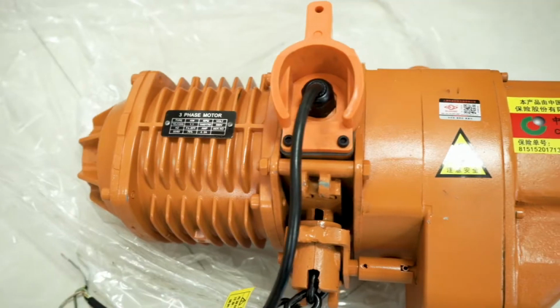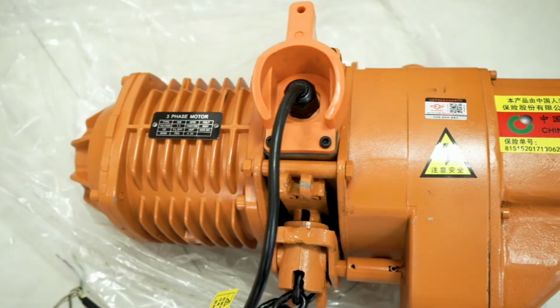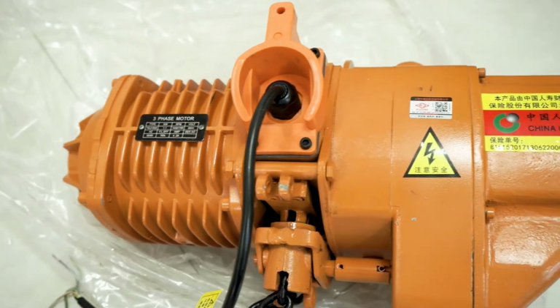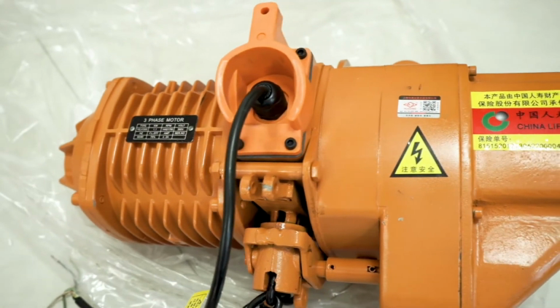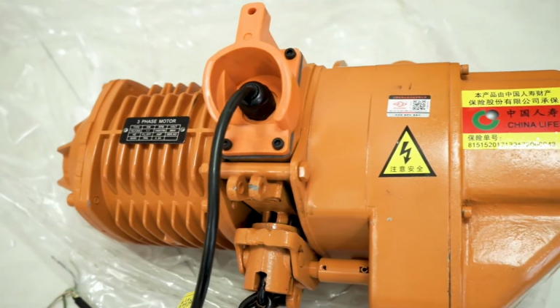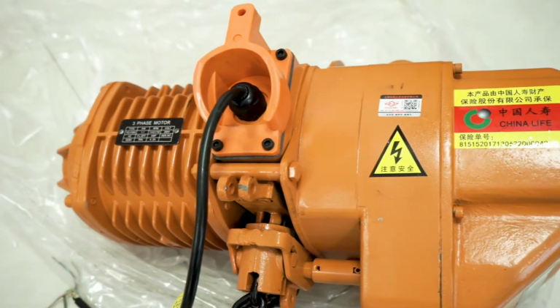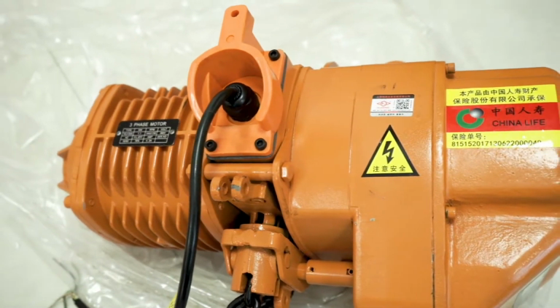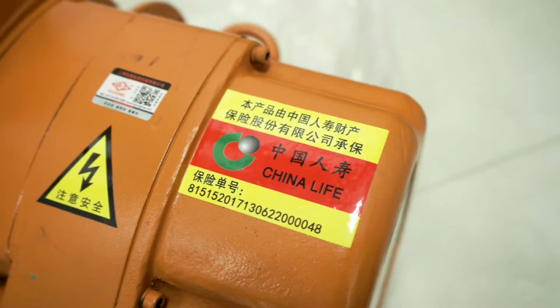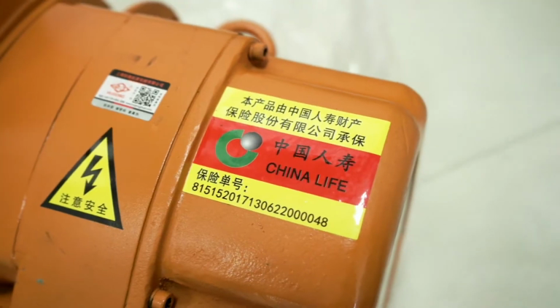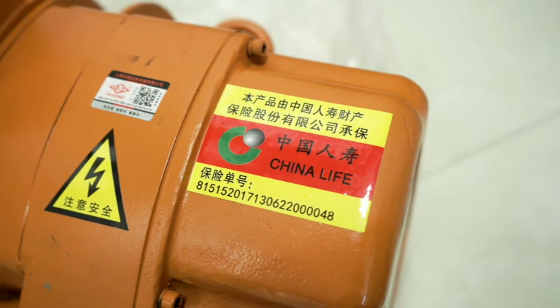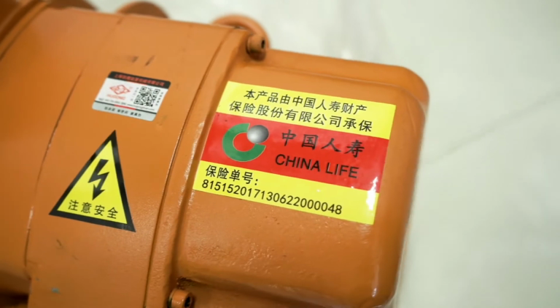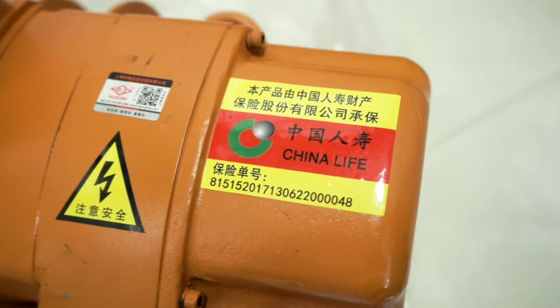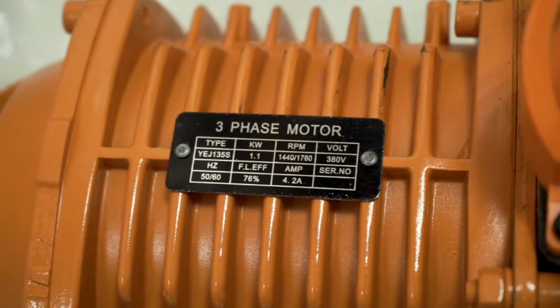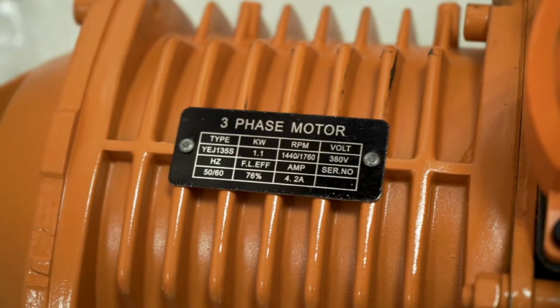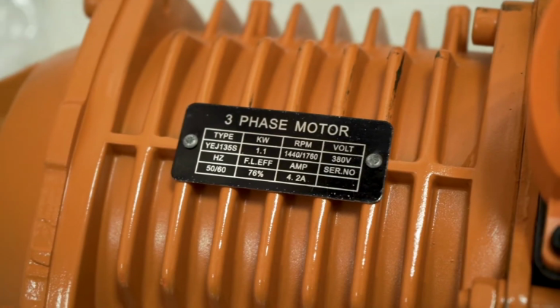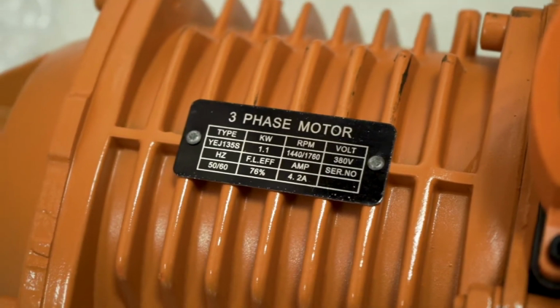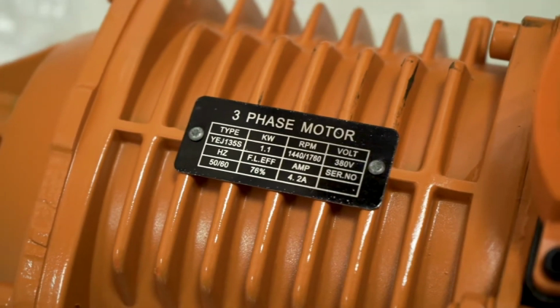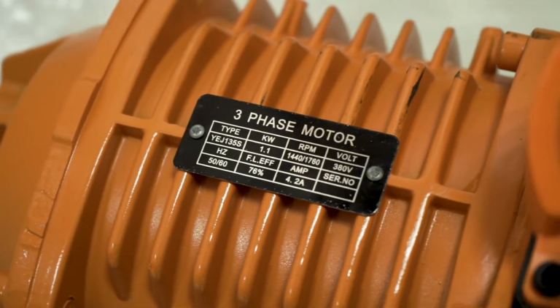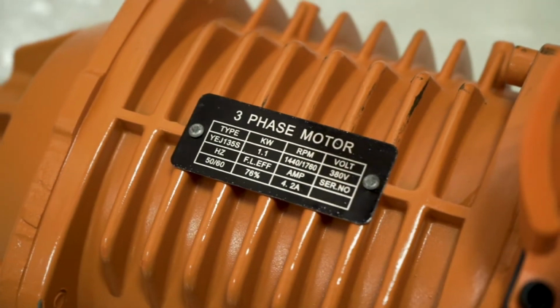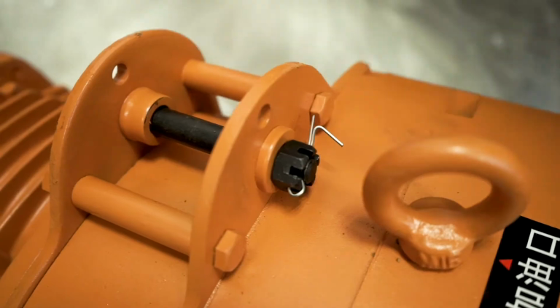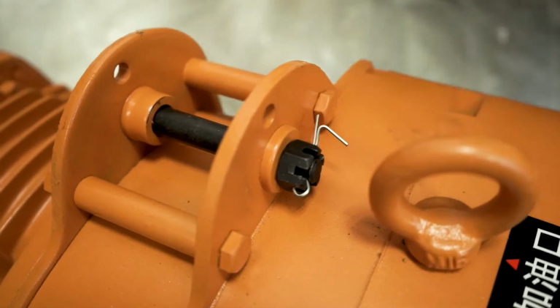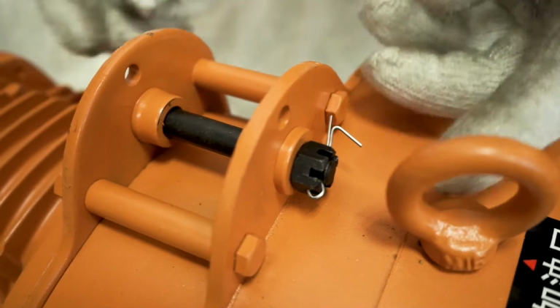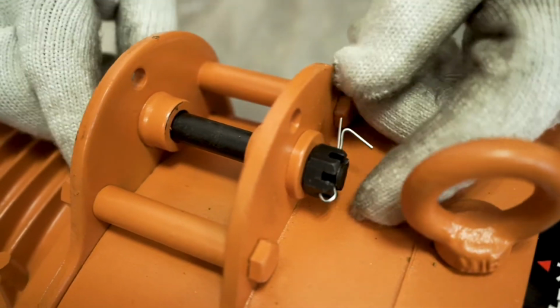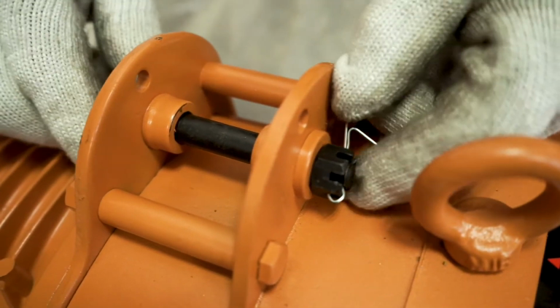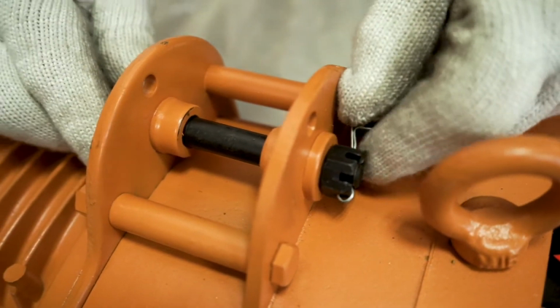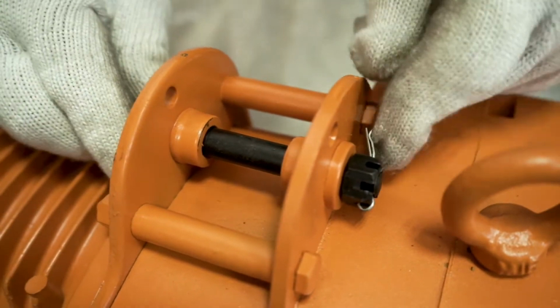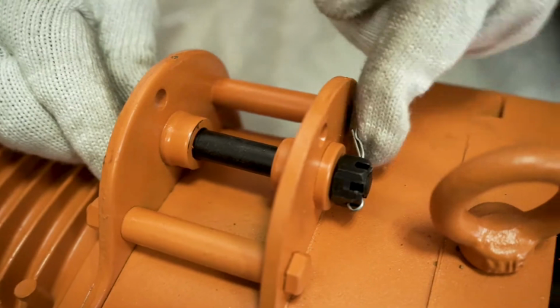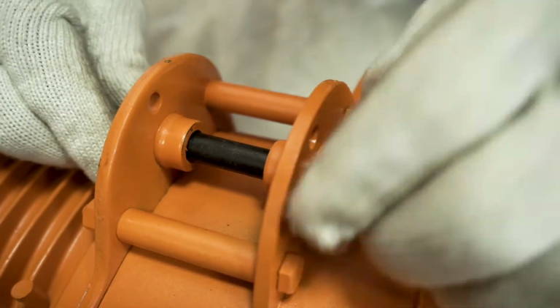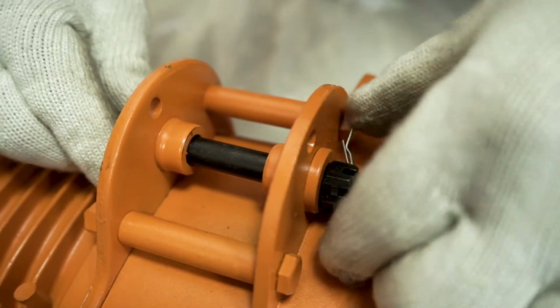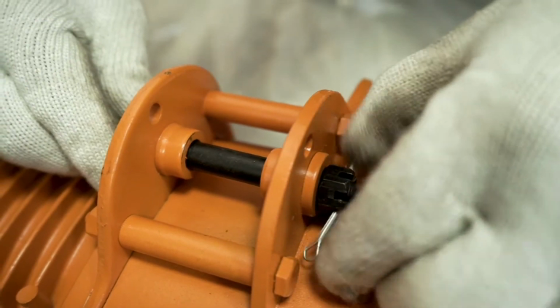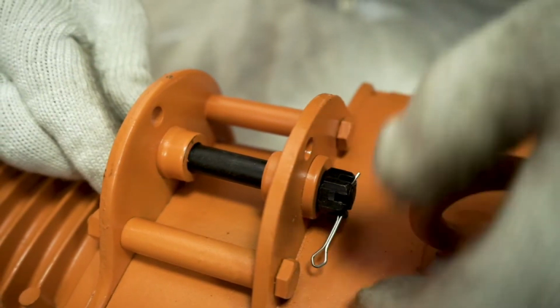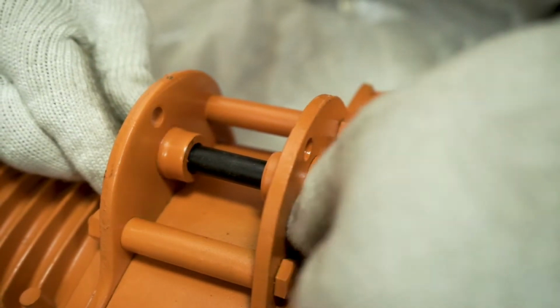The hoist has a China Life logo and is printed with the policy number and product information nameplate. Open the fixed rod on the top of the hoist.